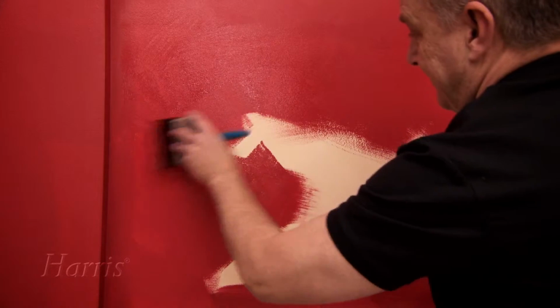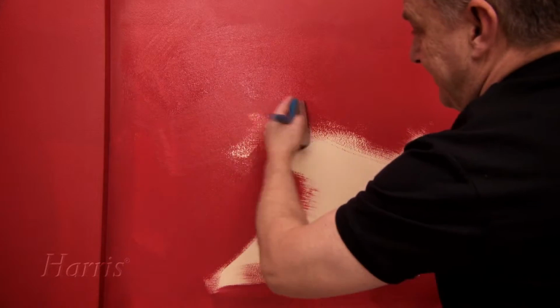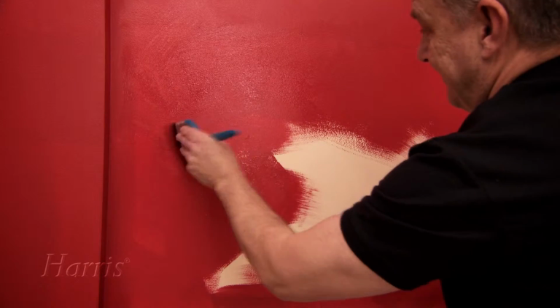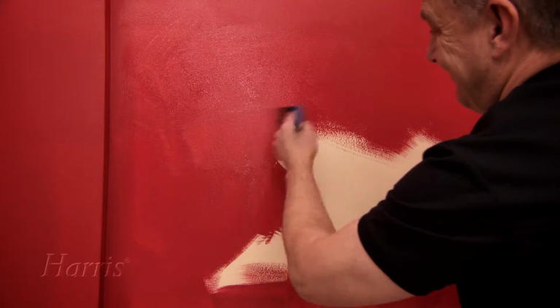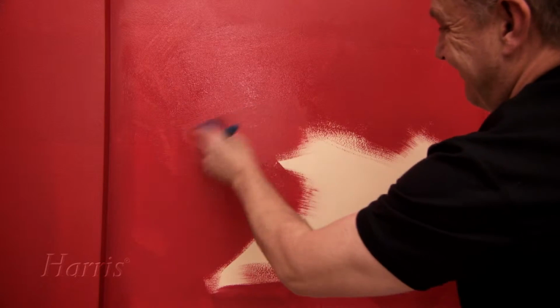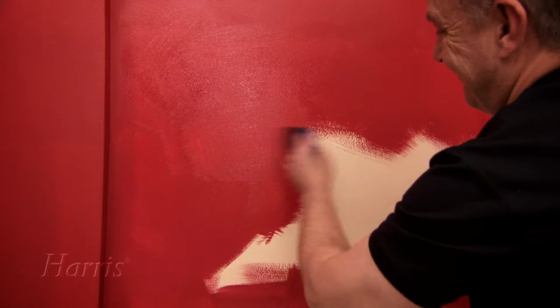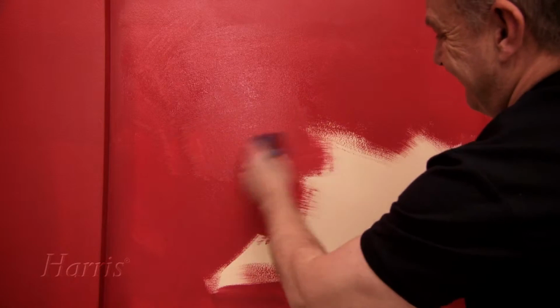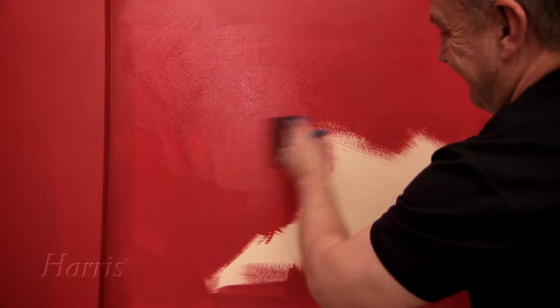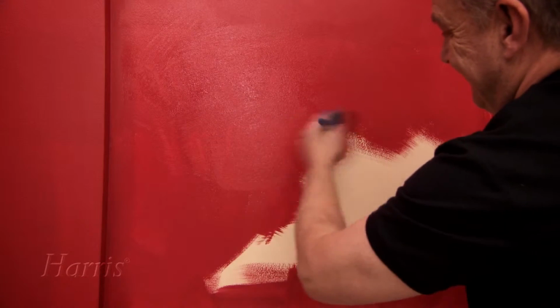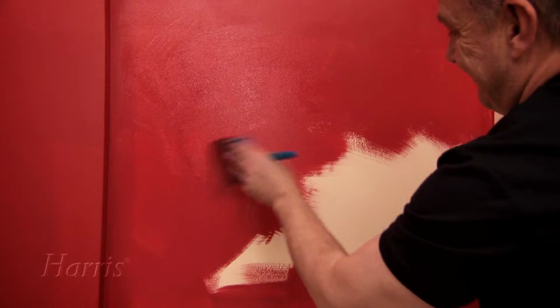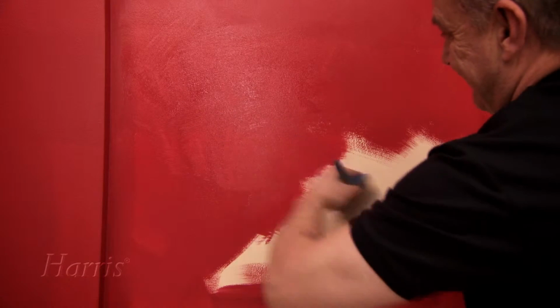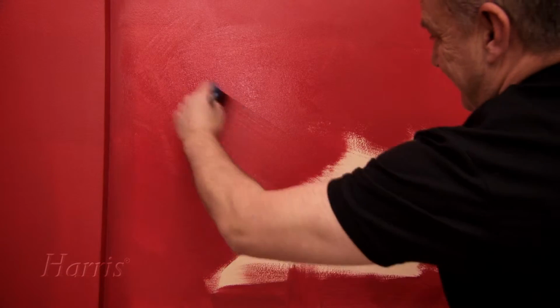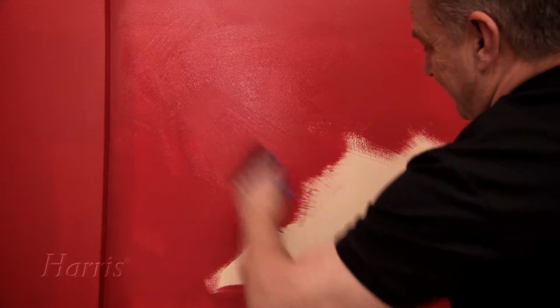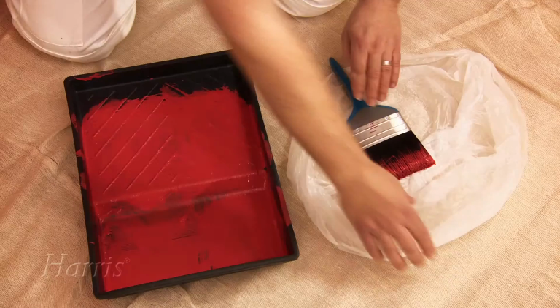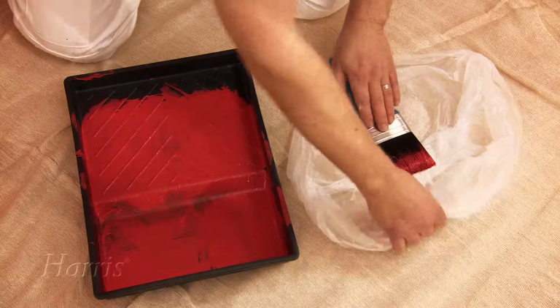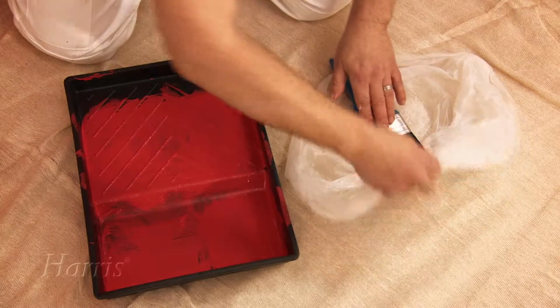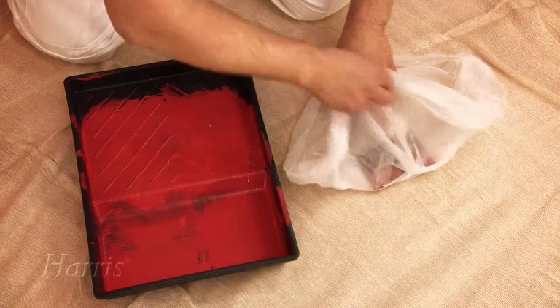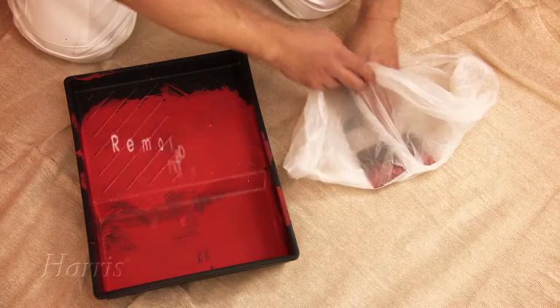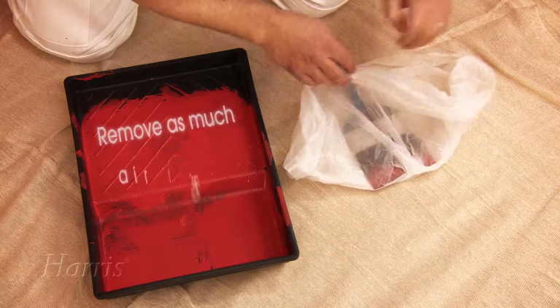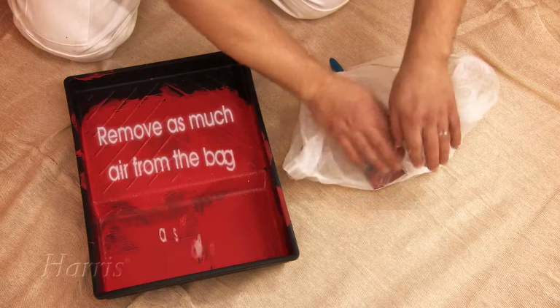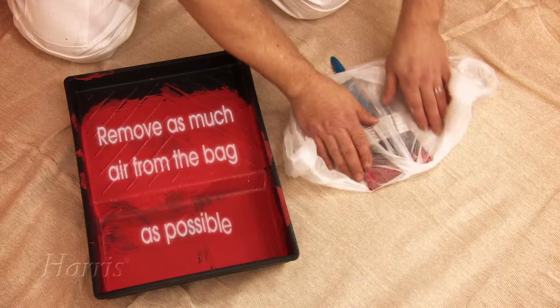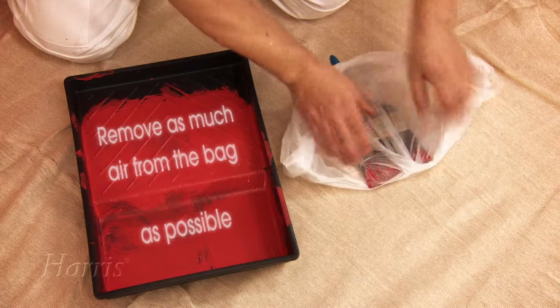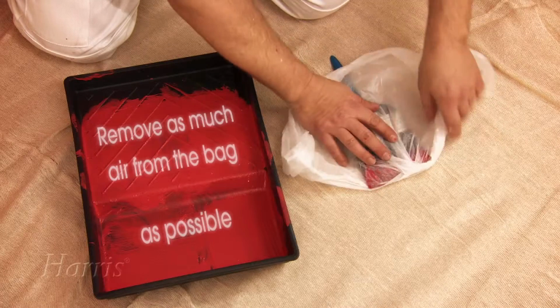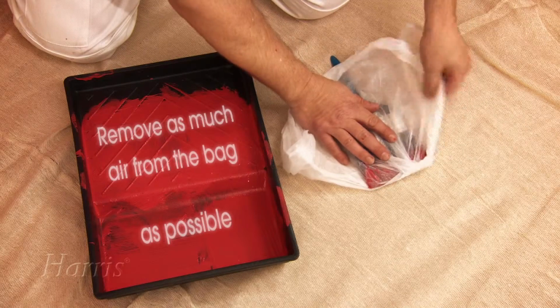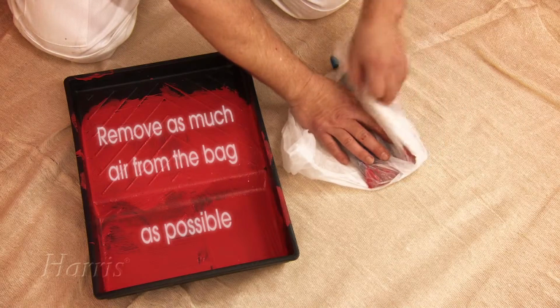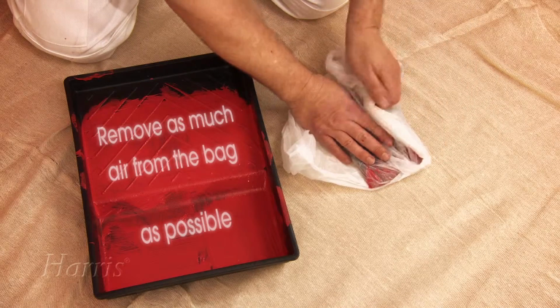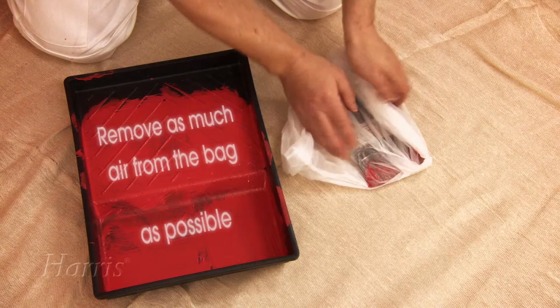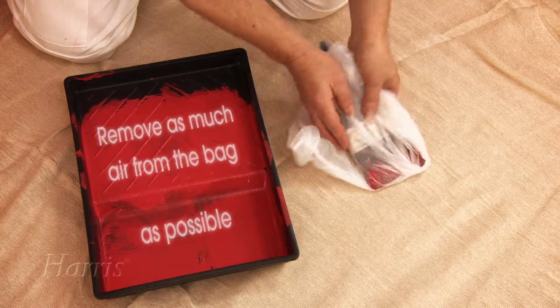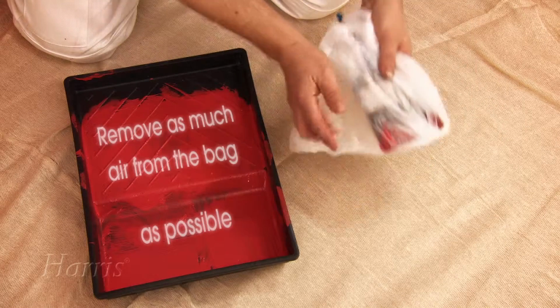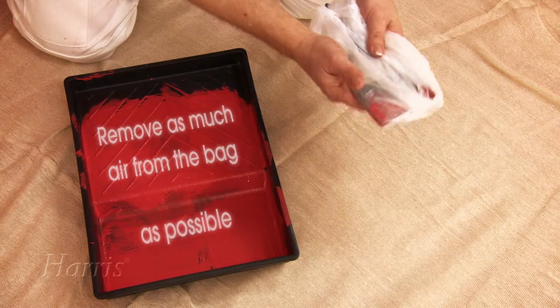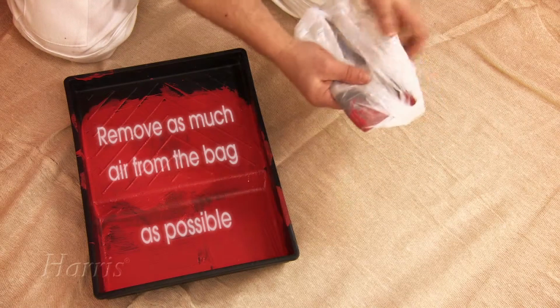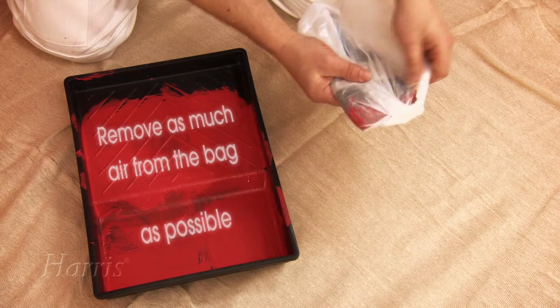If you plan to use your brushes again the next day, then there's no need to clean them. Simply wrap them in a plastic bag and they'll be as good as new when you next come to use them.